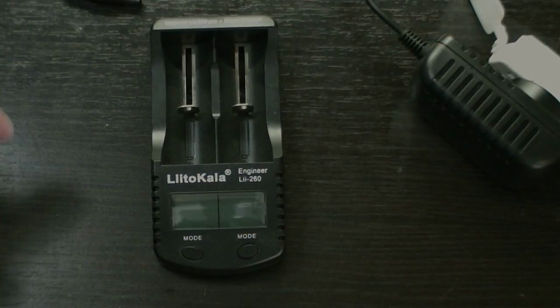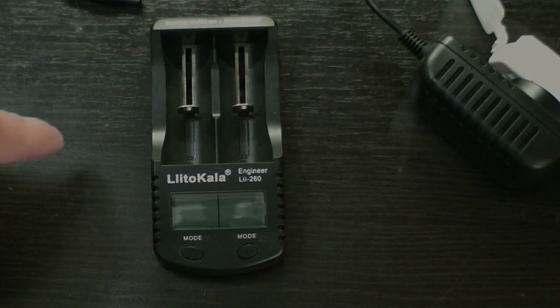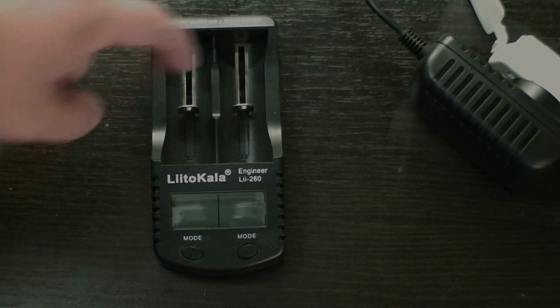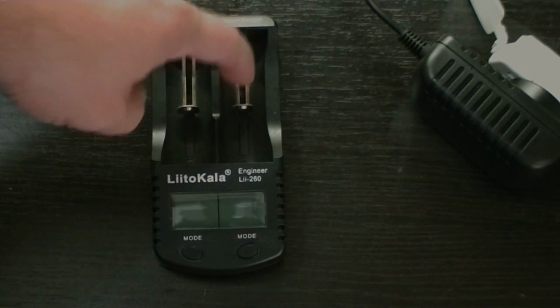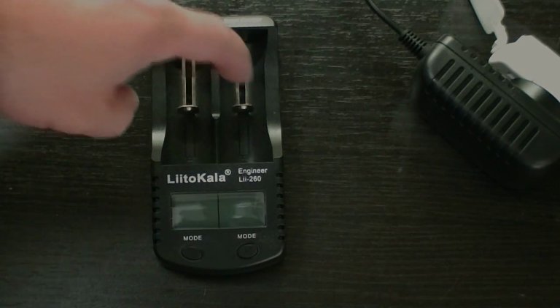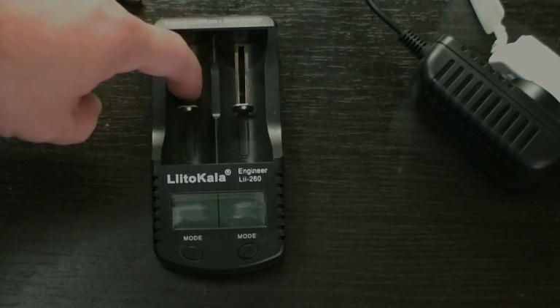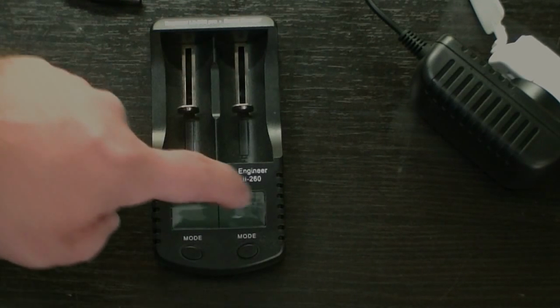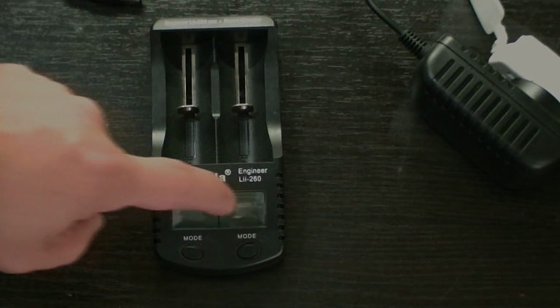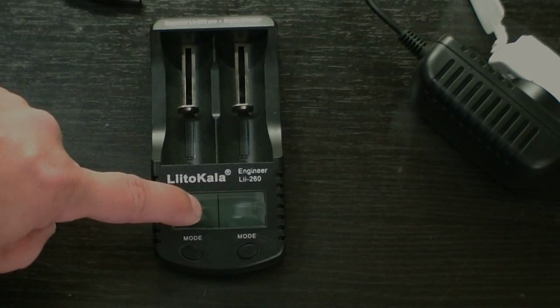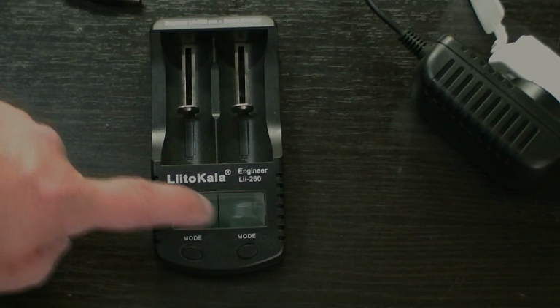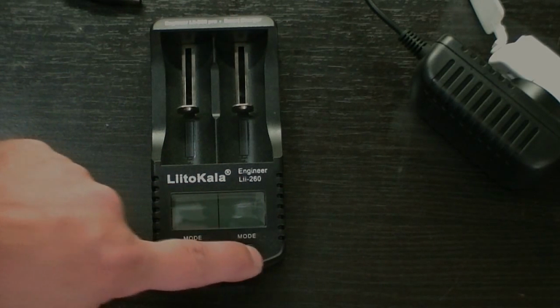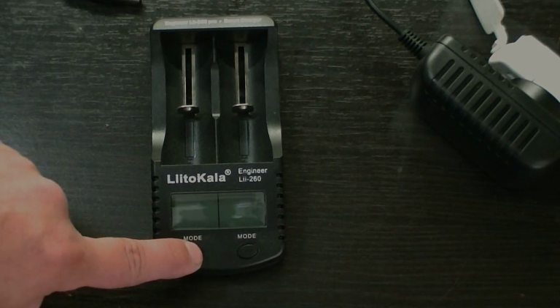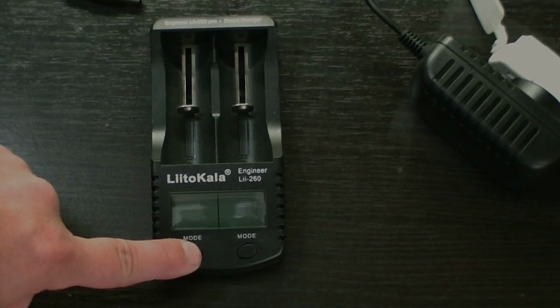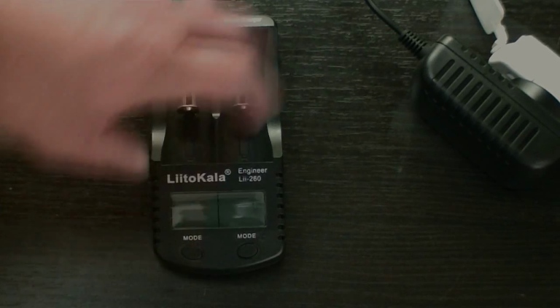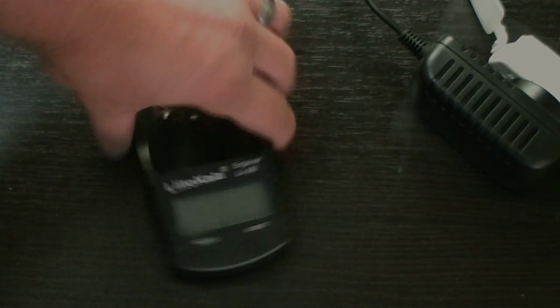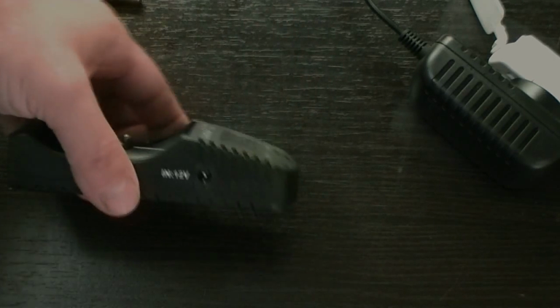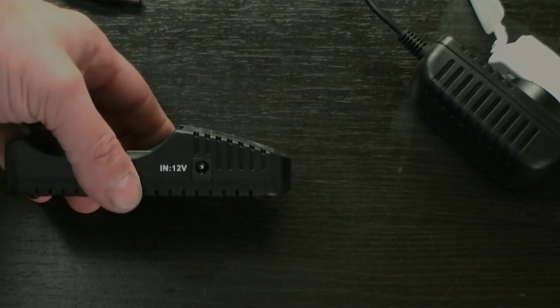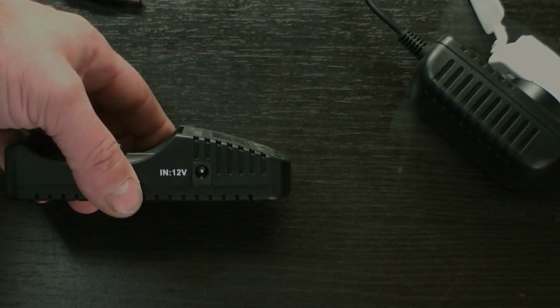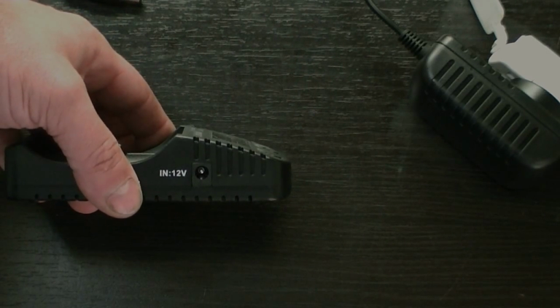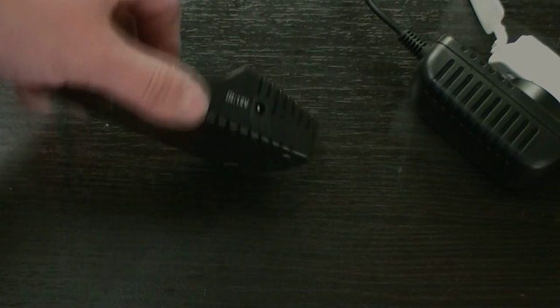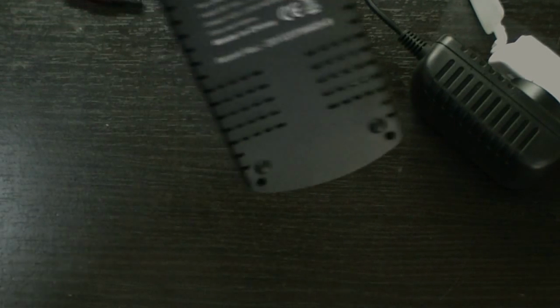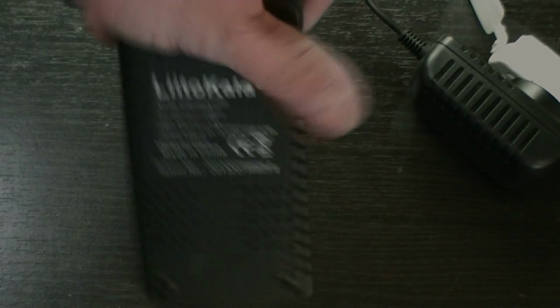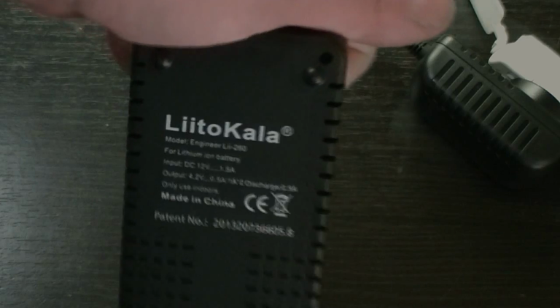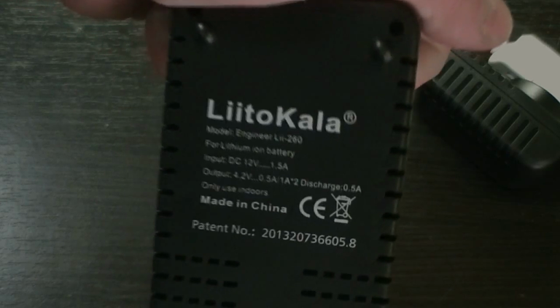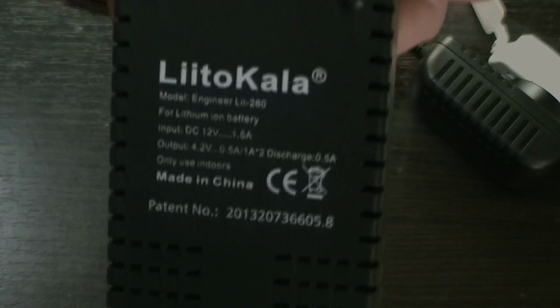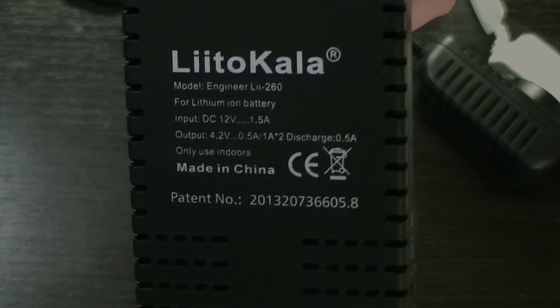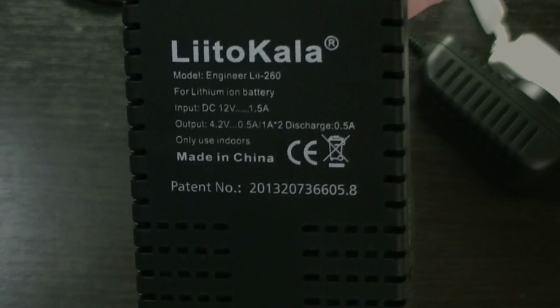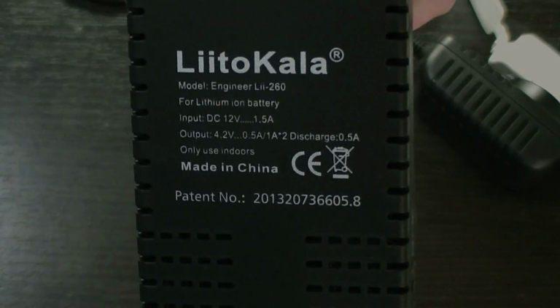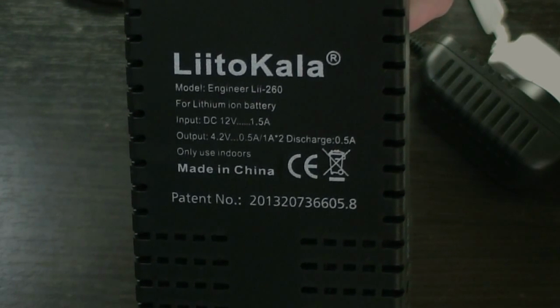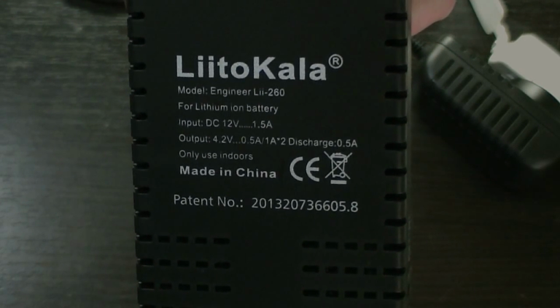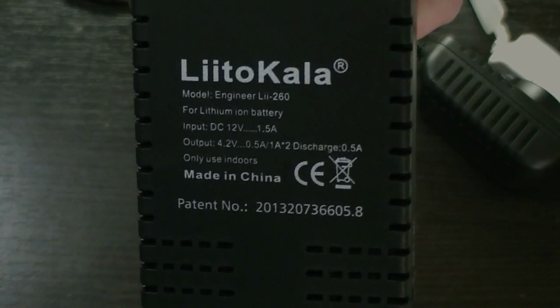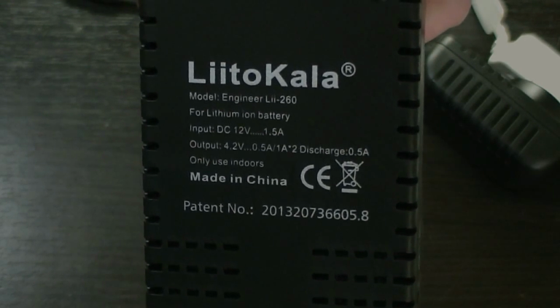On the unit itself, you have two banks. You have a display for each side and a mode button for each side. On the side you have your DC 12-volt input, and on the back you have a little bit of specifications. And of course, made in China.